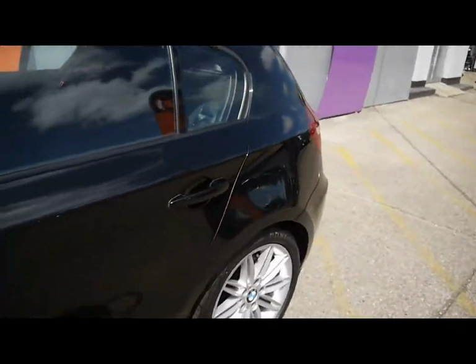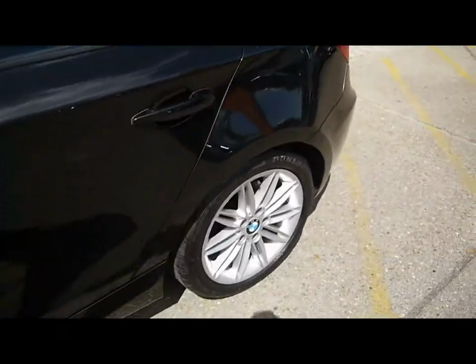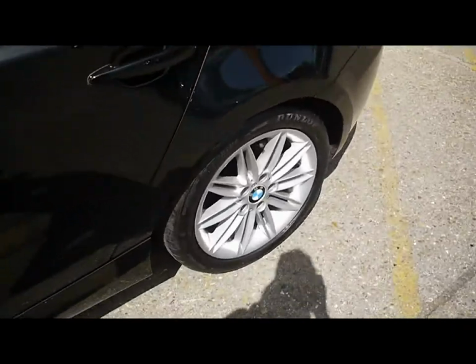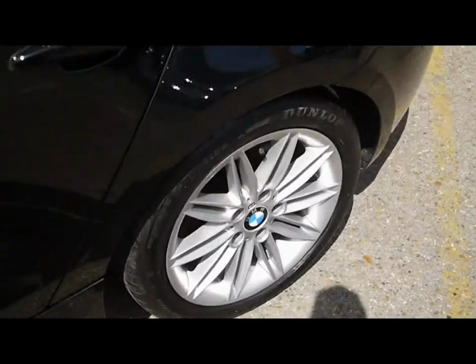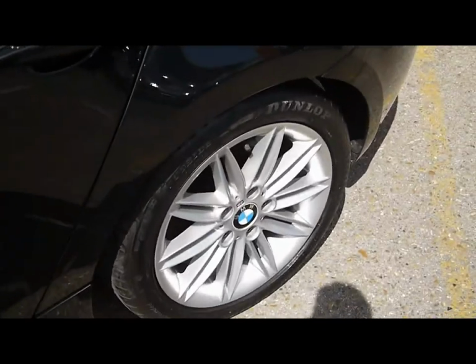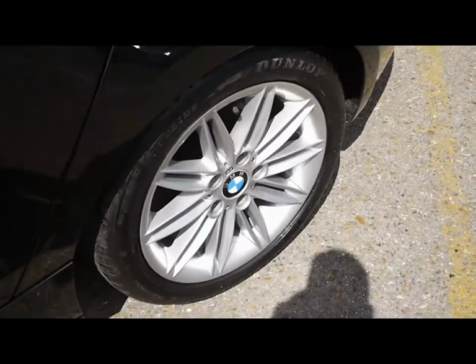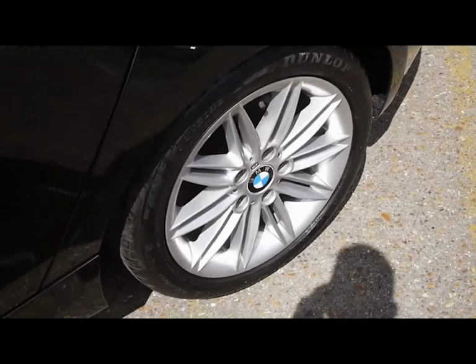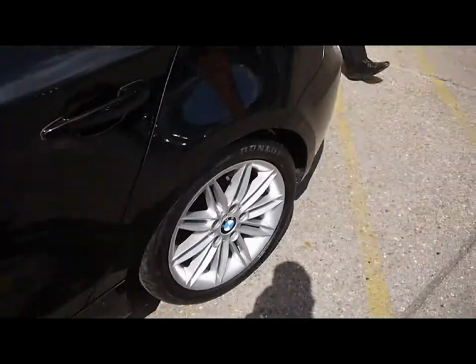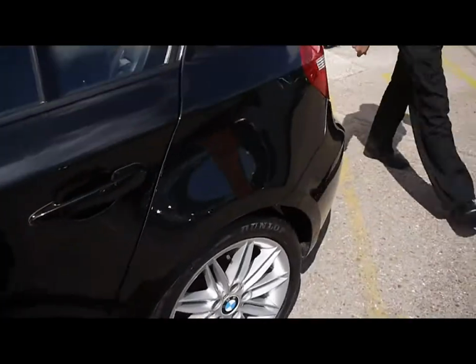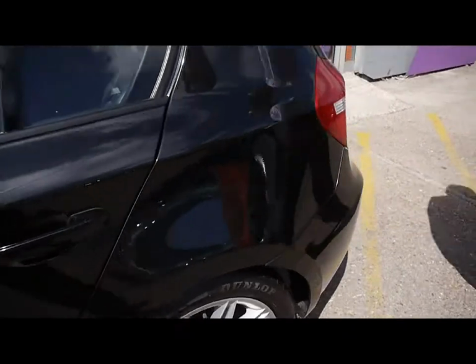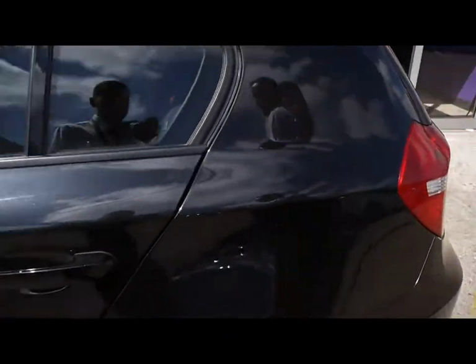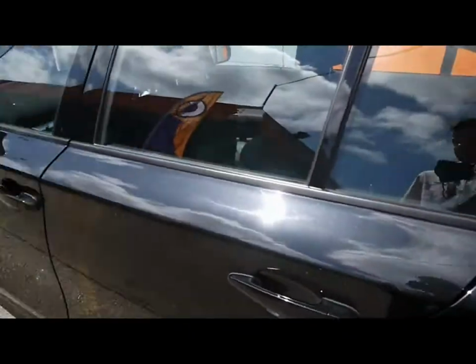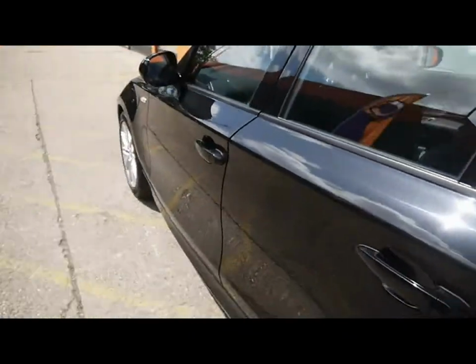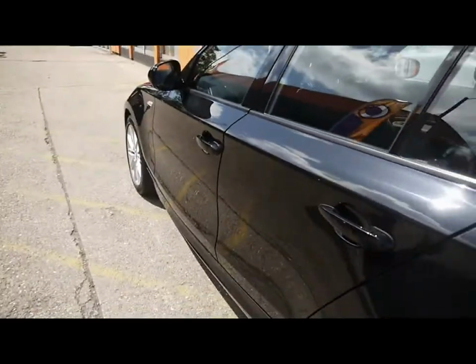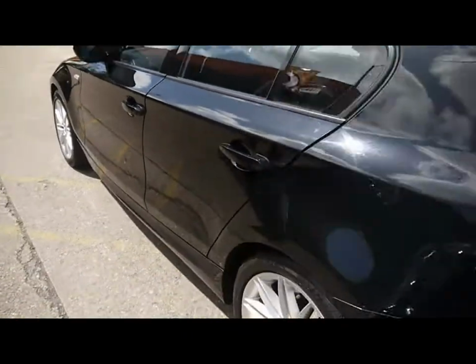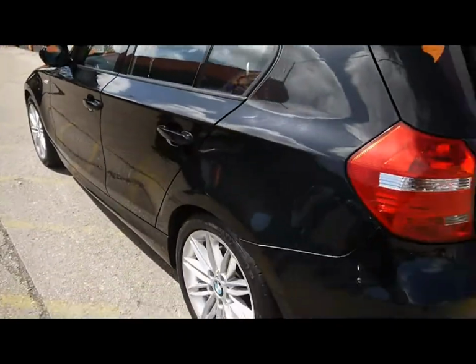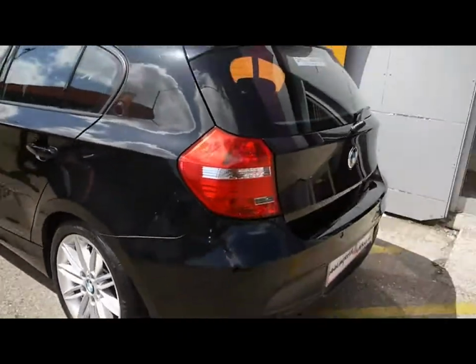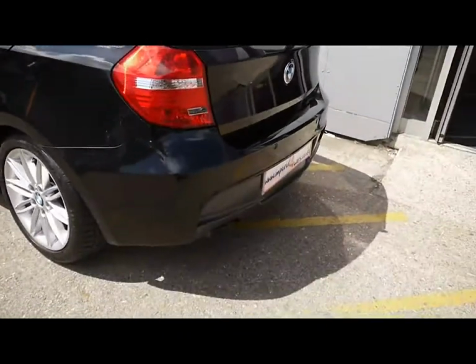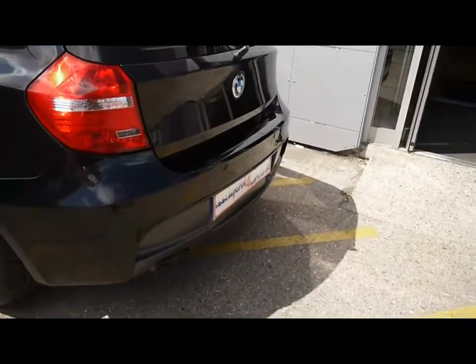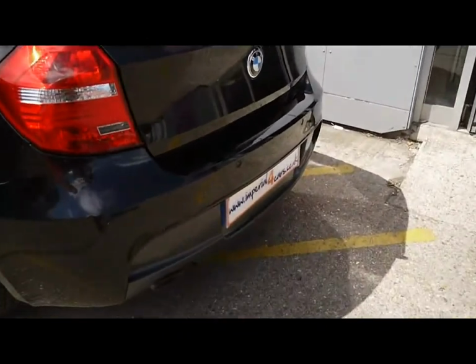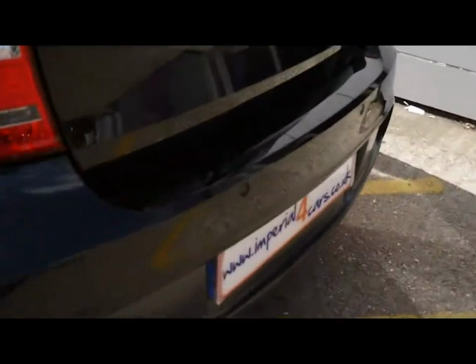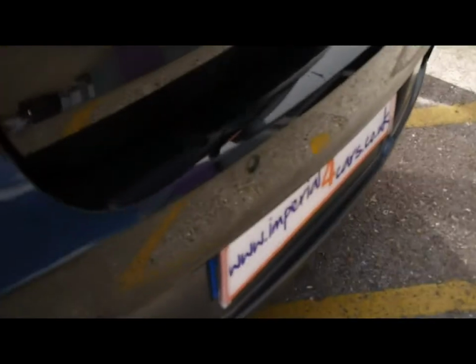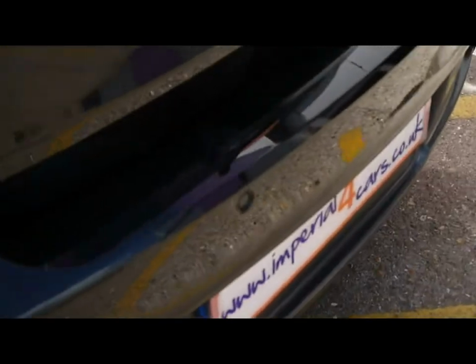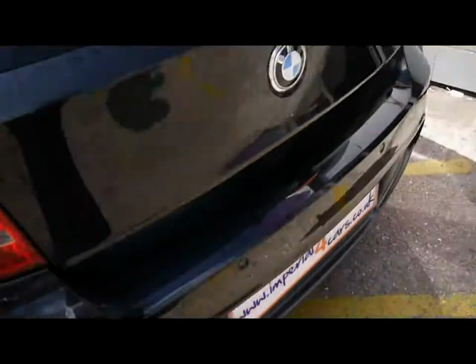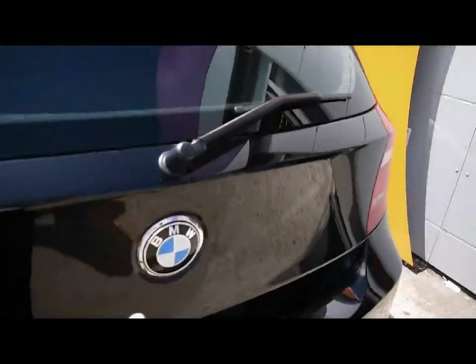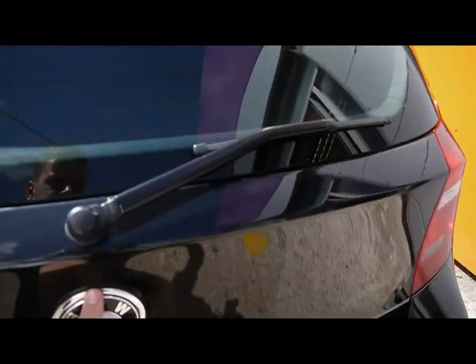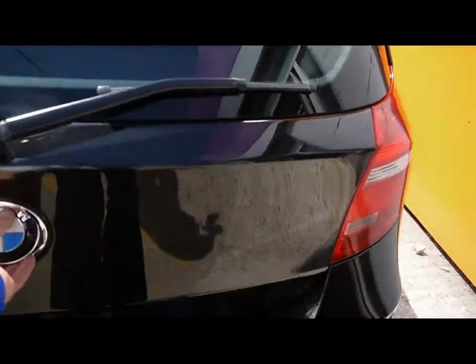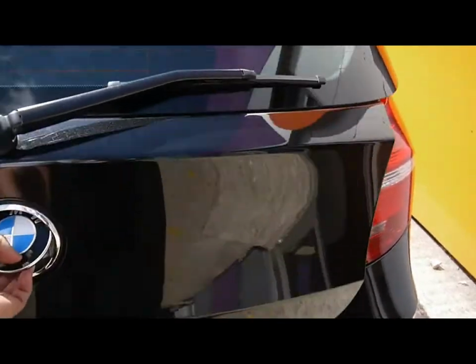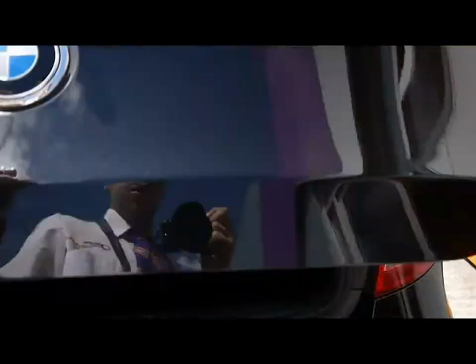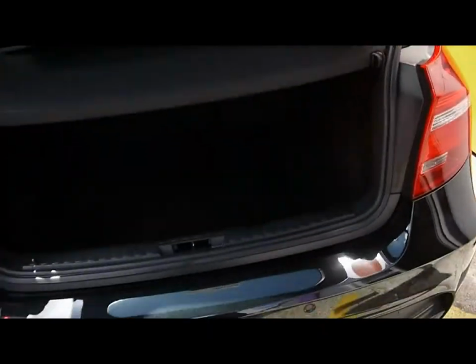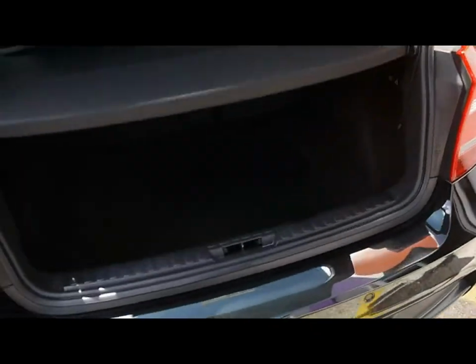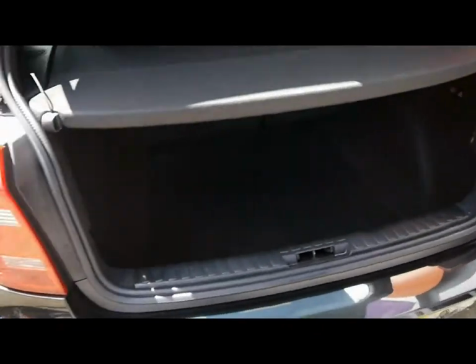All four of the M Sport alloys show little signs of touching the curbs. On the rear there are rear parking sensors, and there's still a nice large boot for a hatchback.